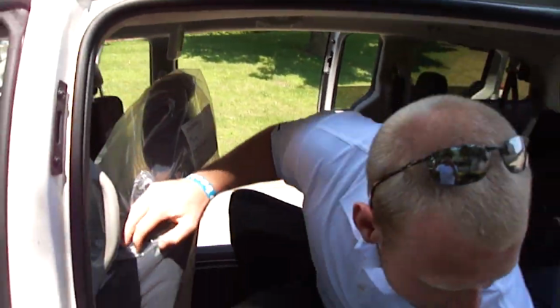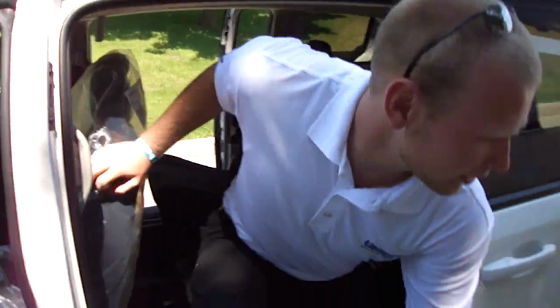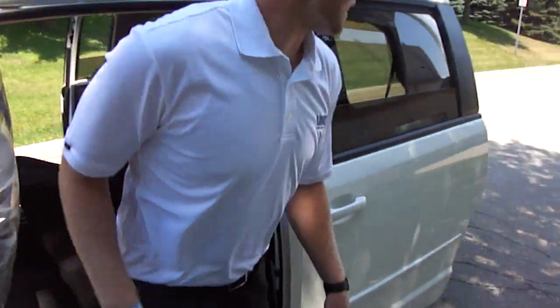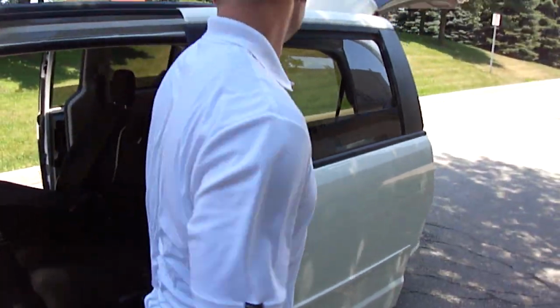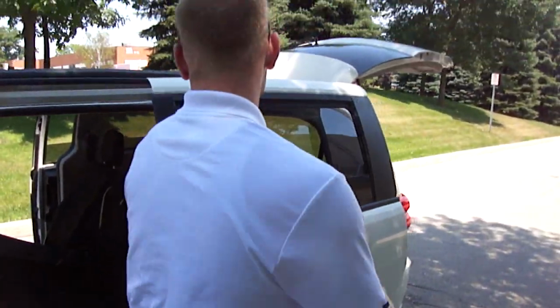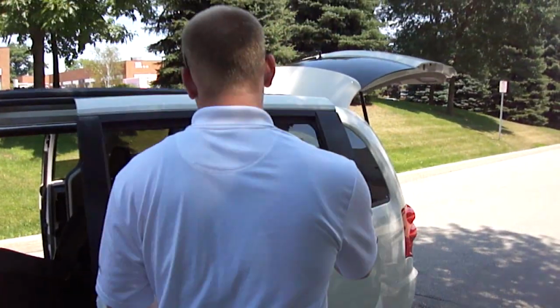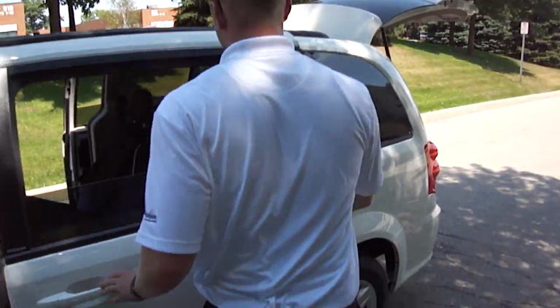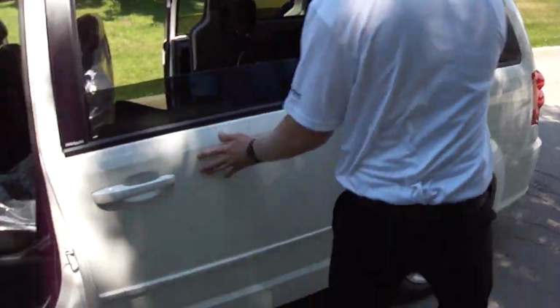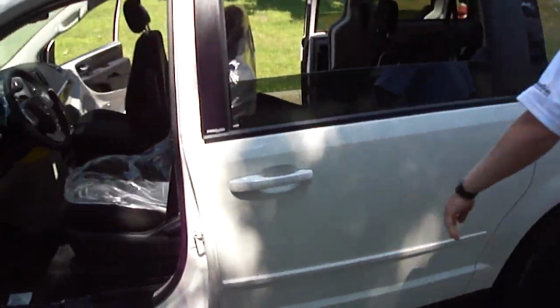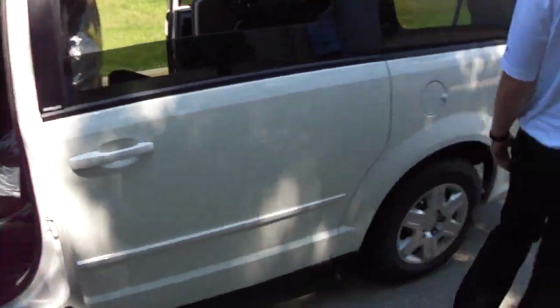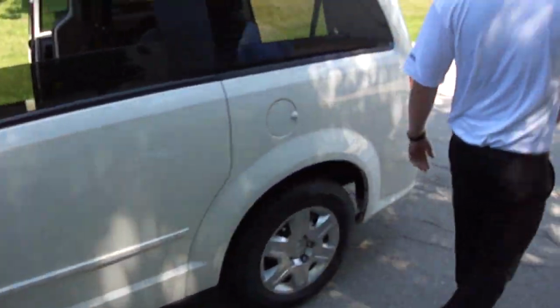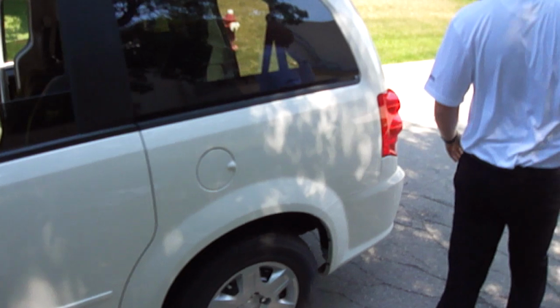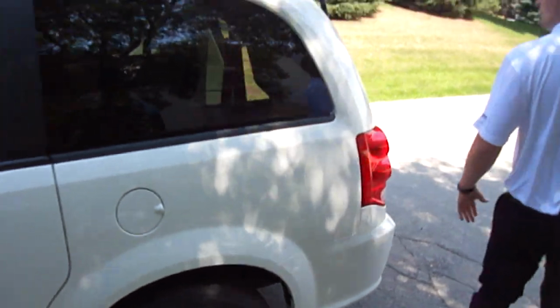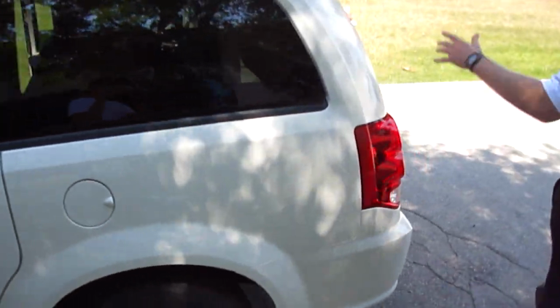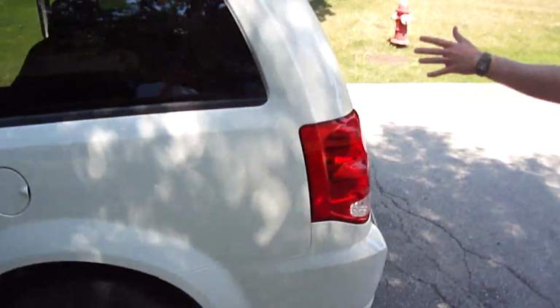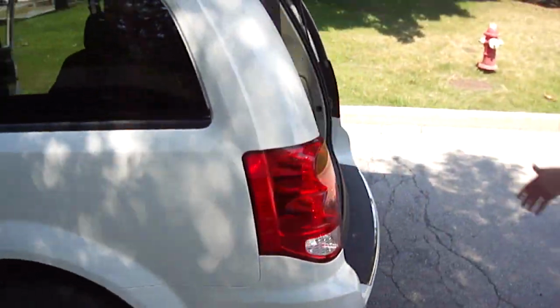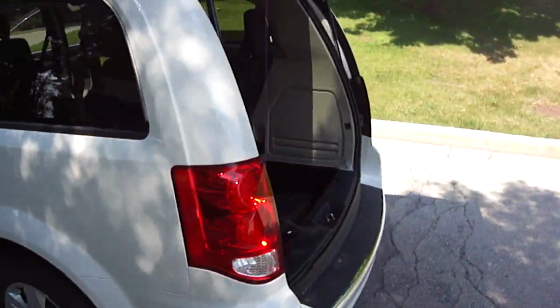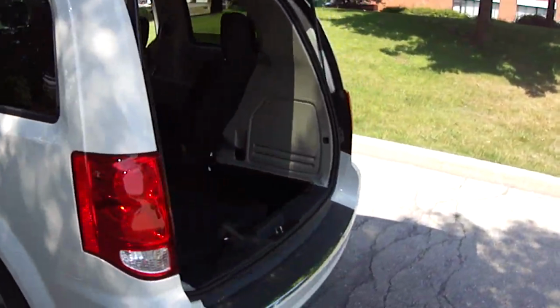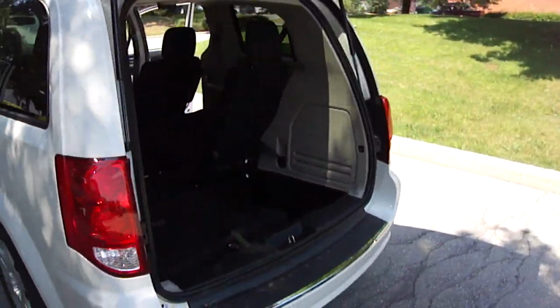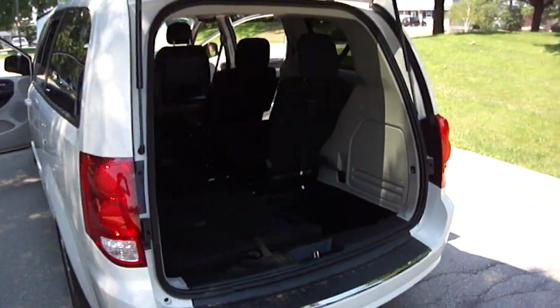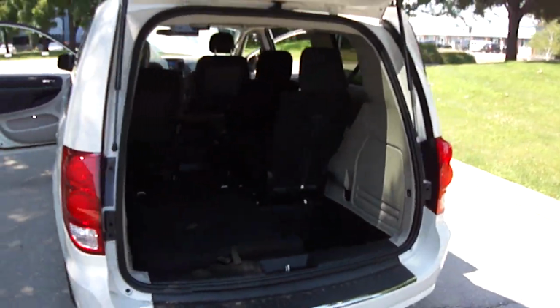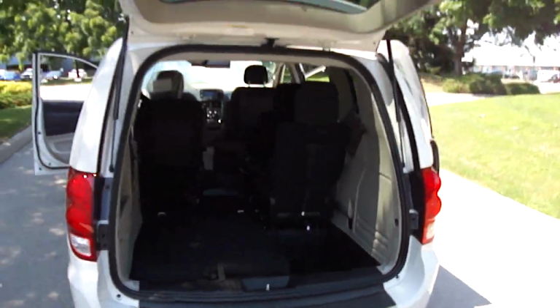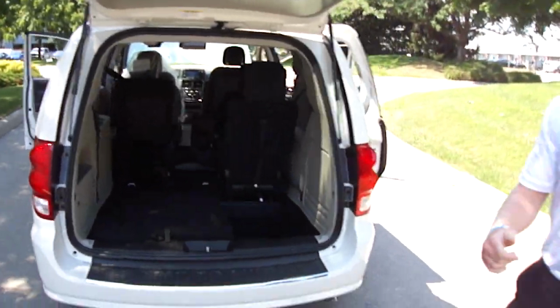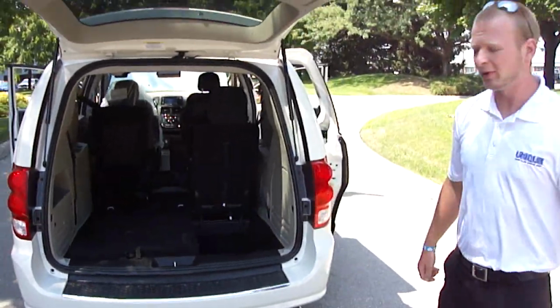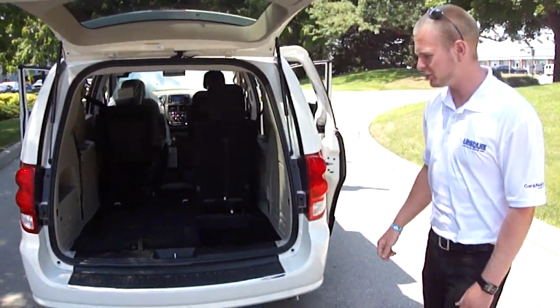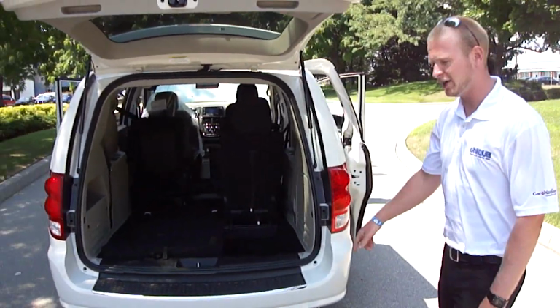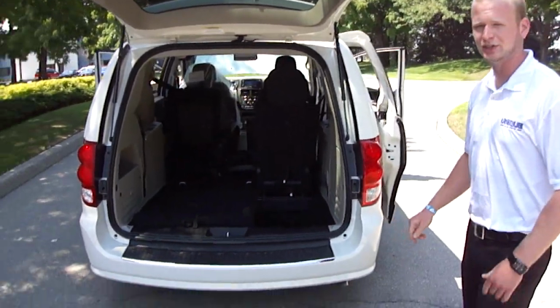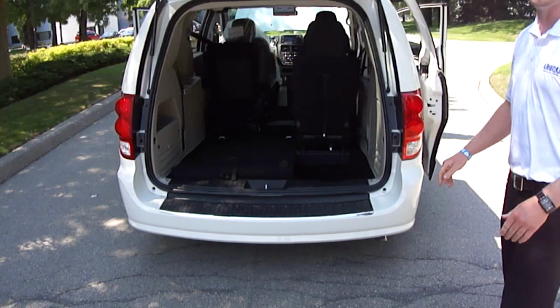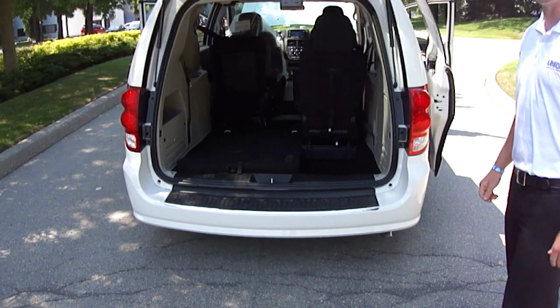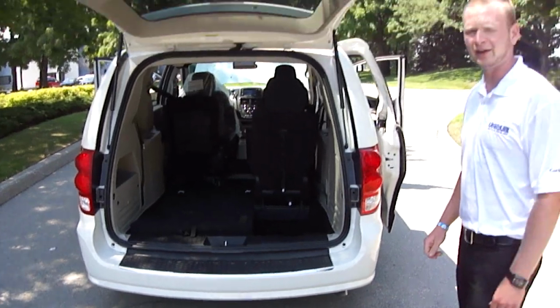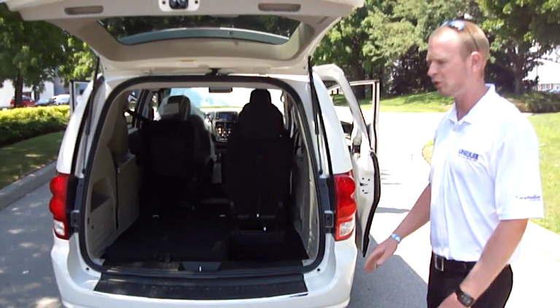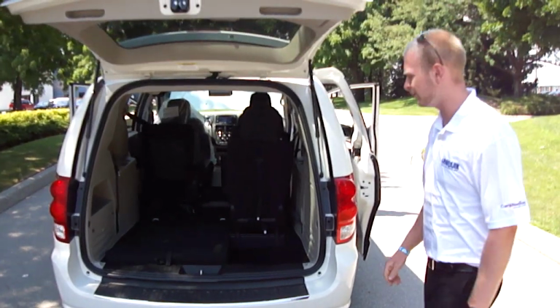Coming around back, we've got lots and lots of cargo space. I know you said something about a hitch — no big deal, we add it on, no problem.